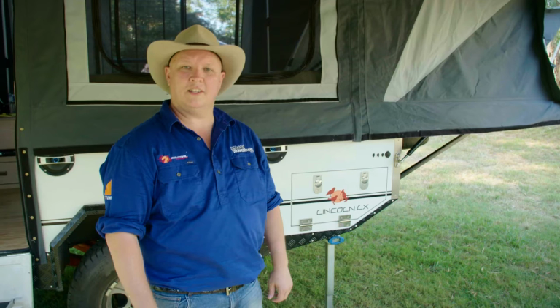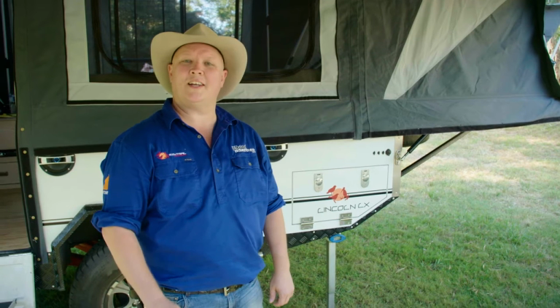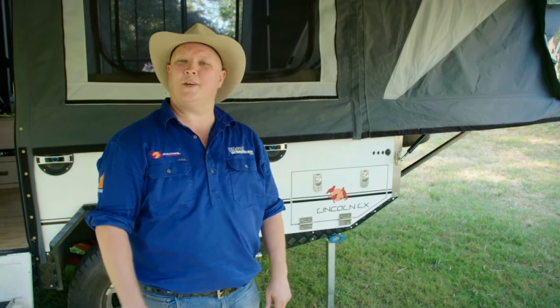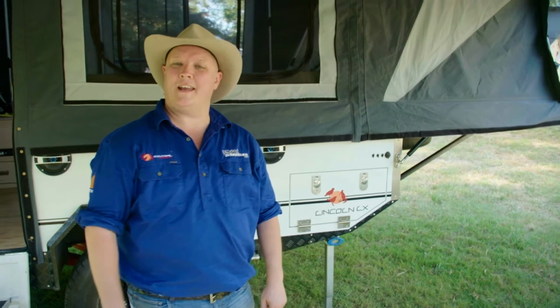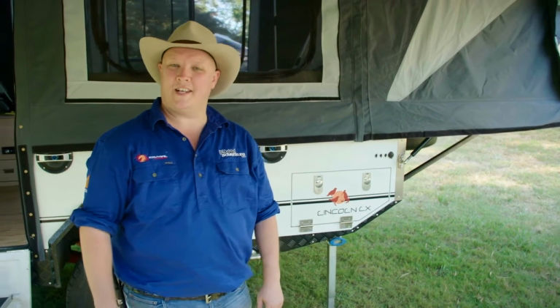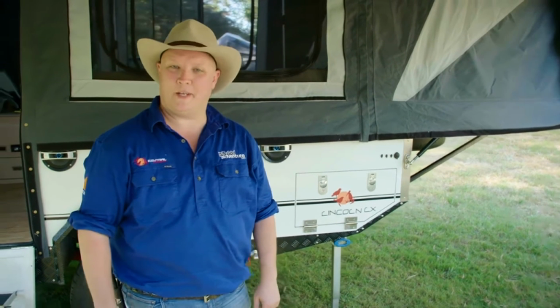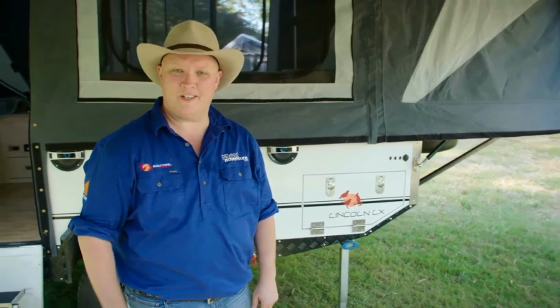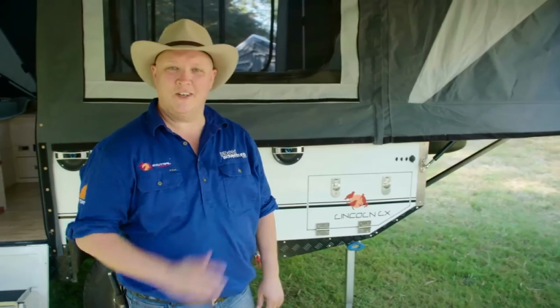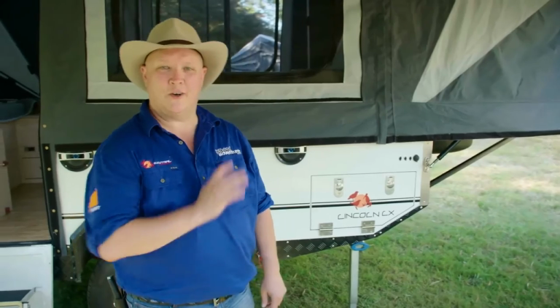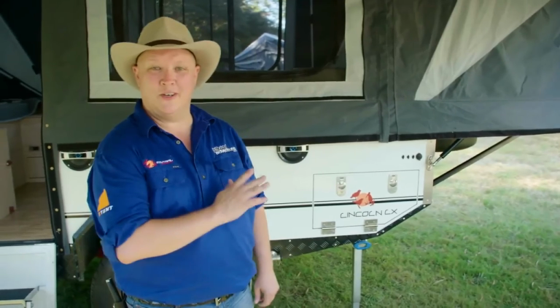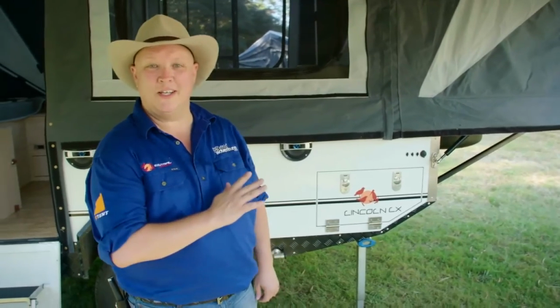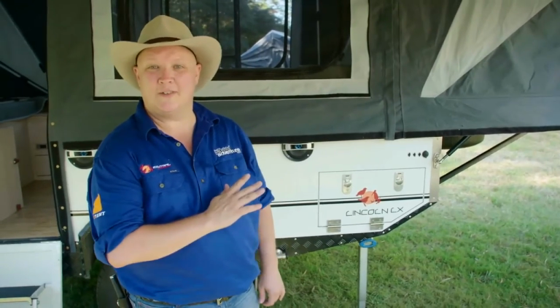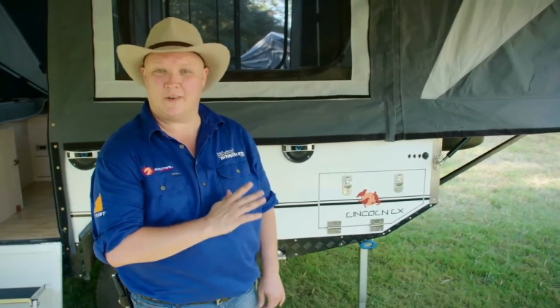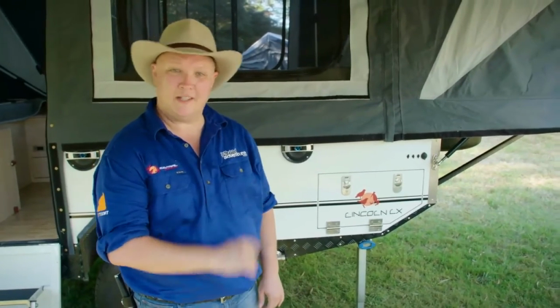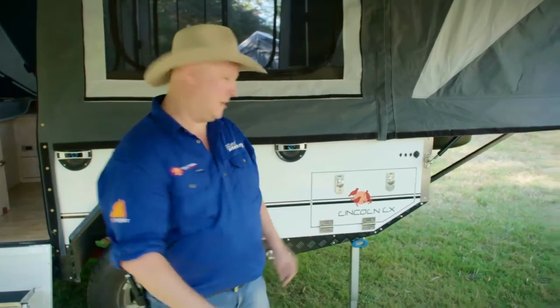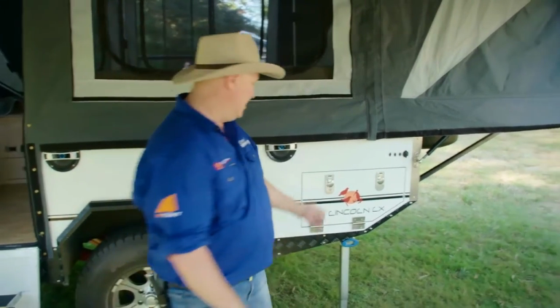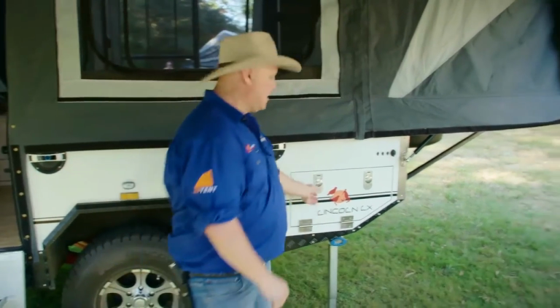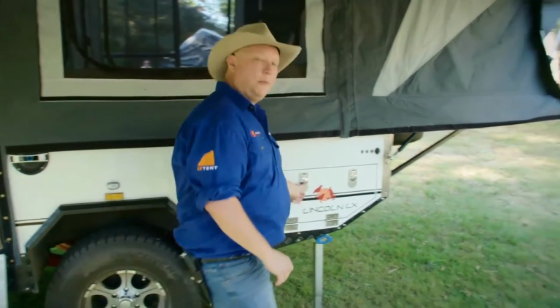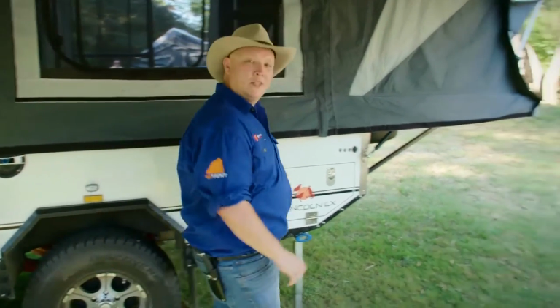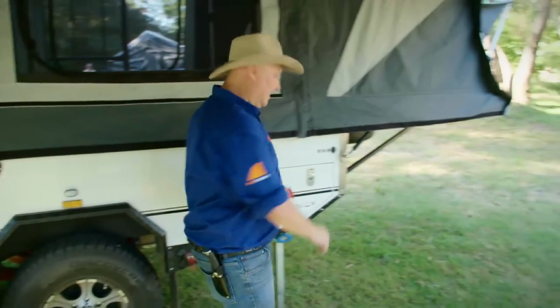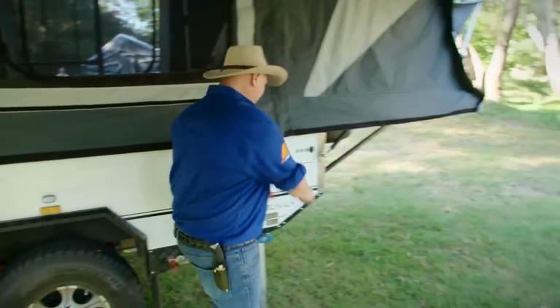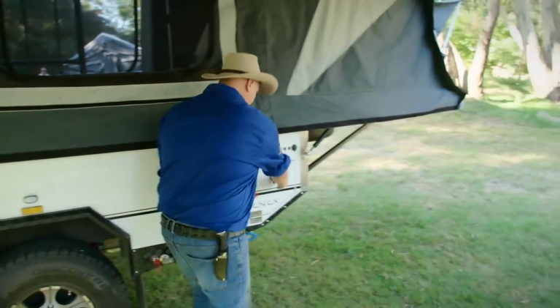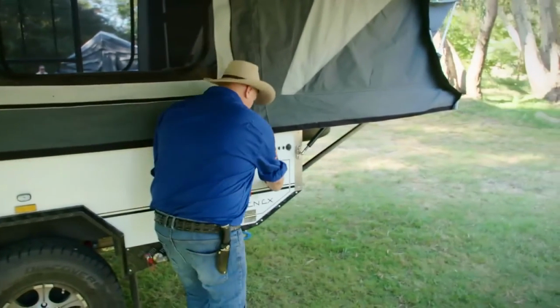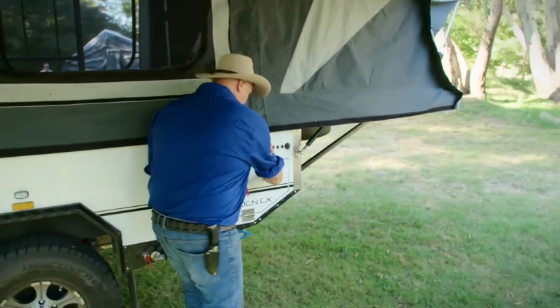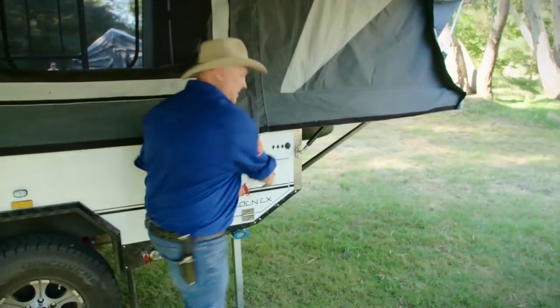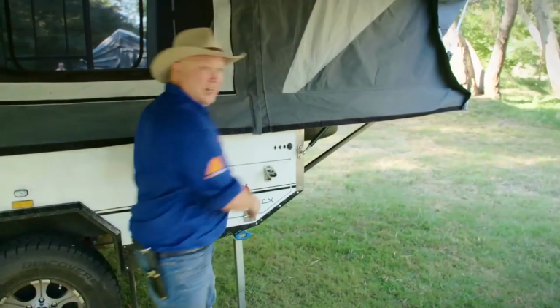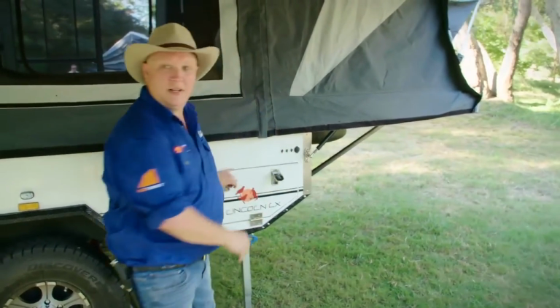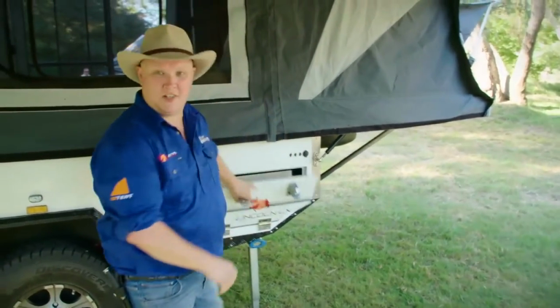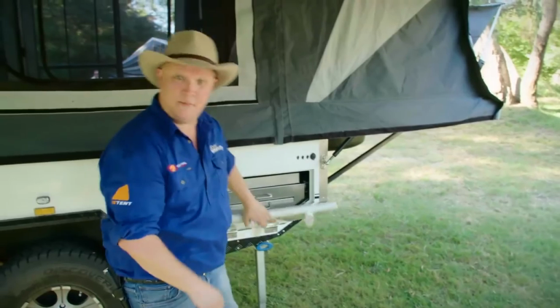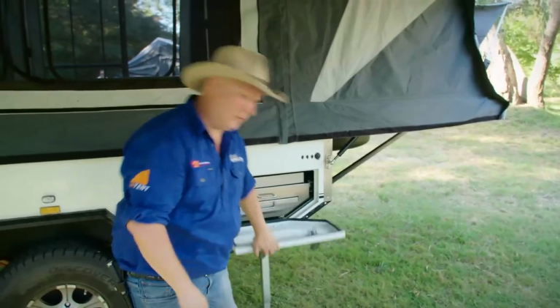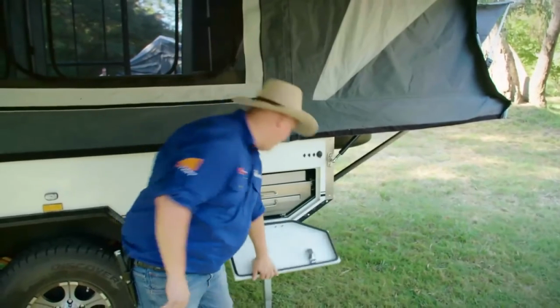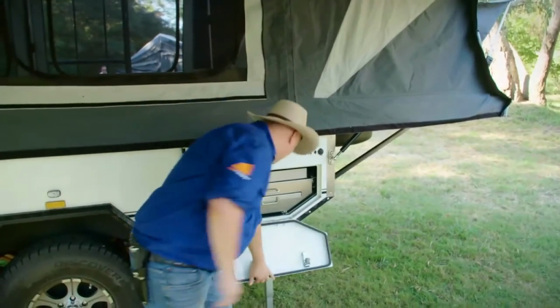Let's take a look at how to set up the kitchen on your new EasyTrail K series. Today we're using the Lincoln, but this is going to be much the same for all of the trailers.